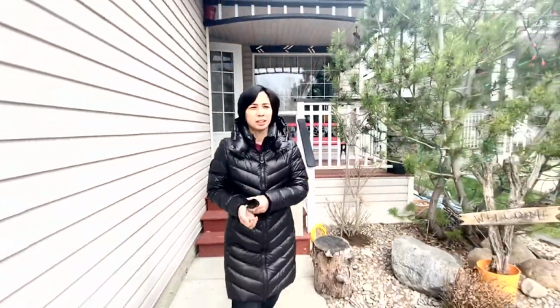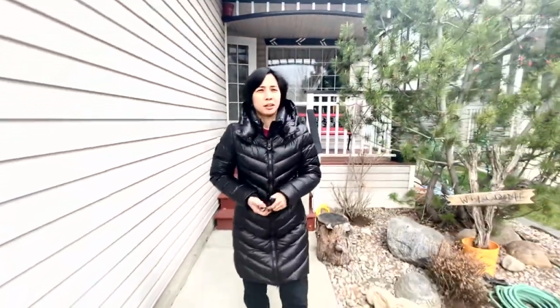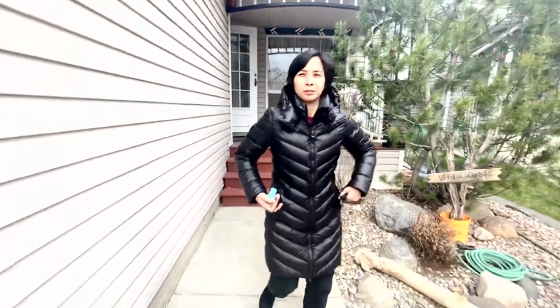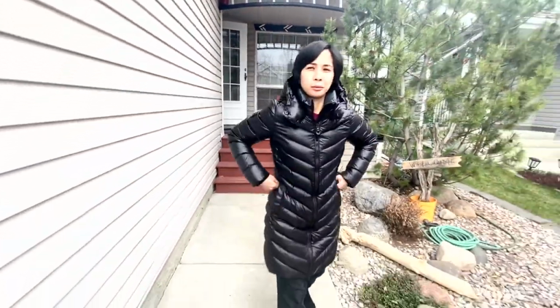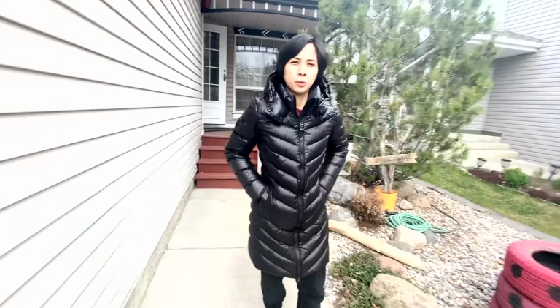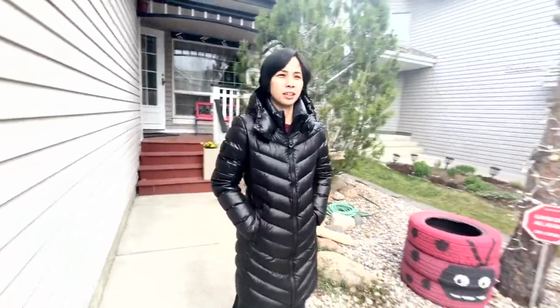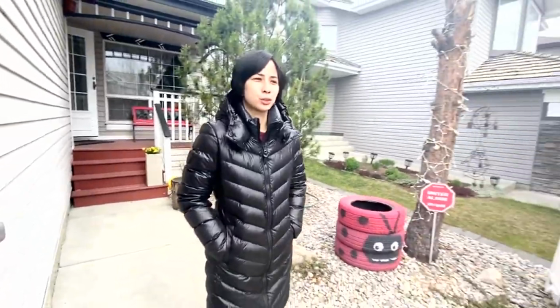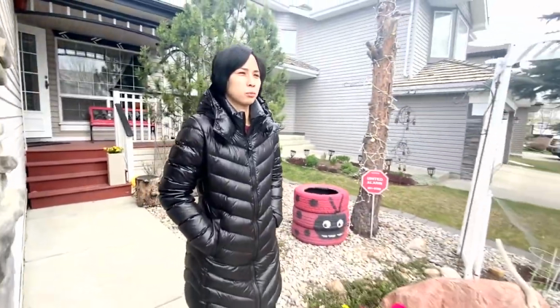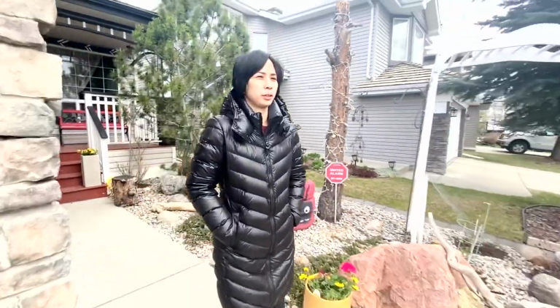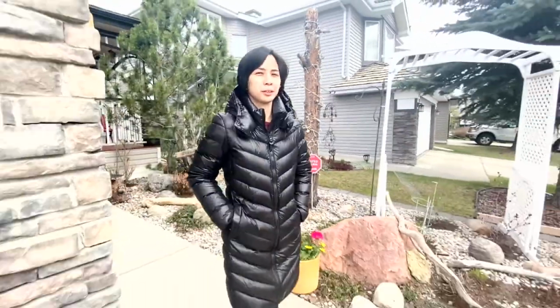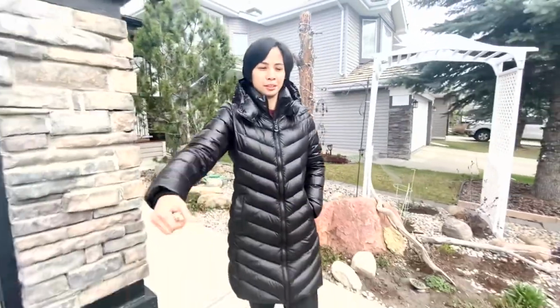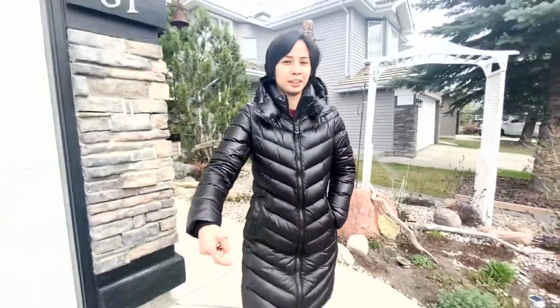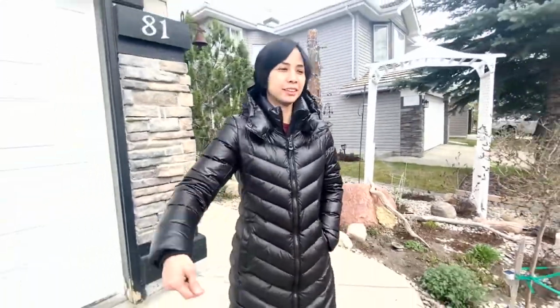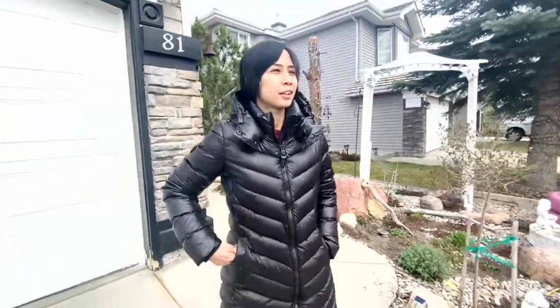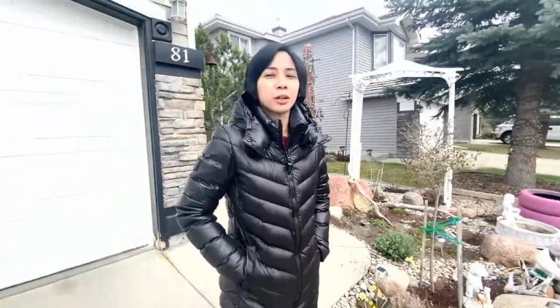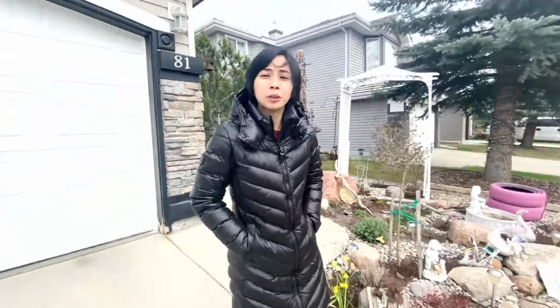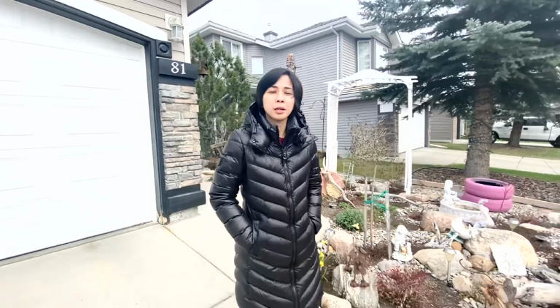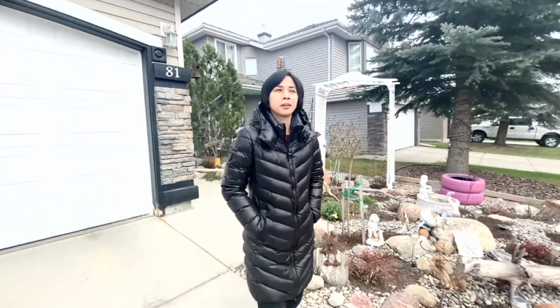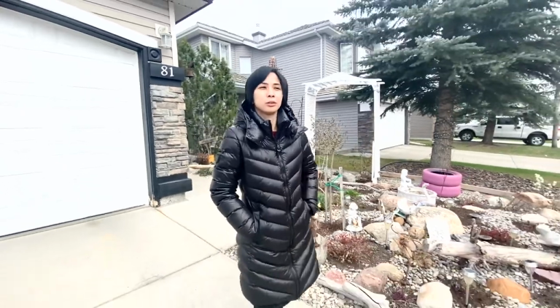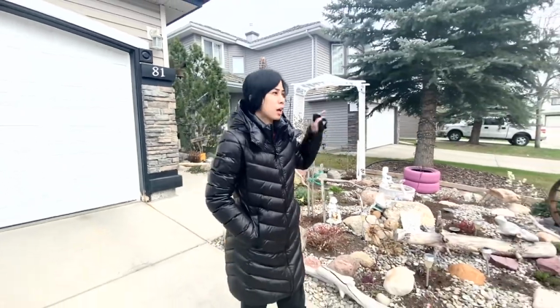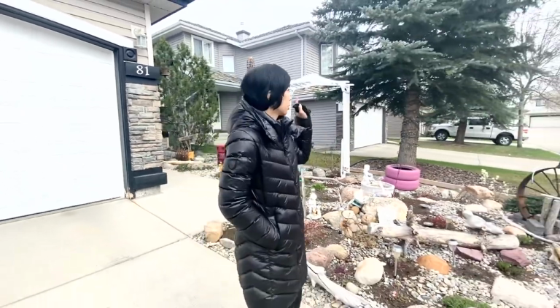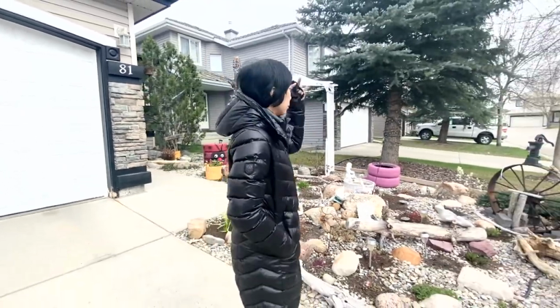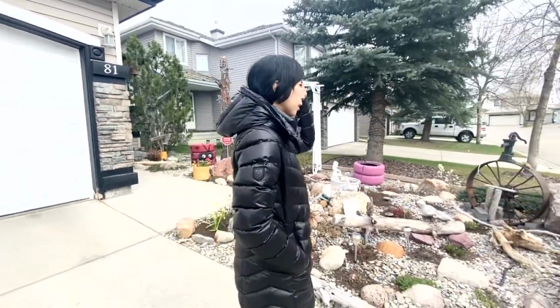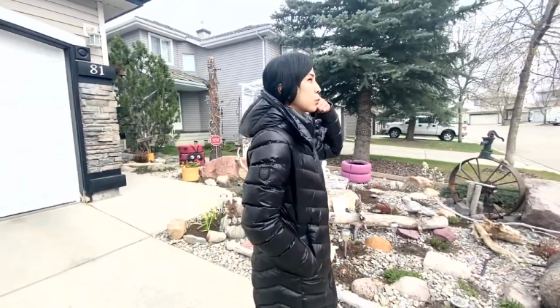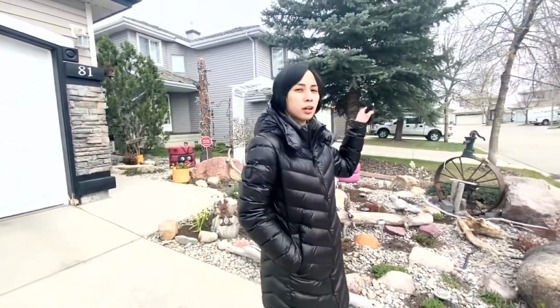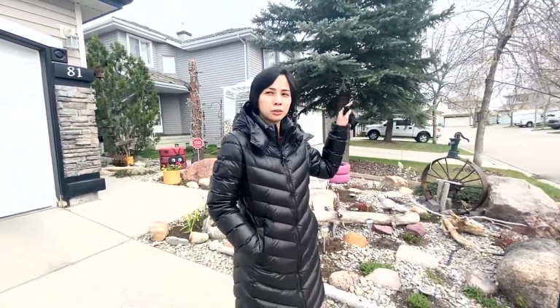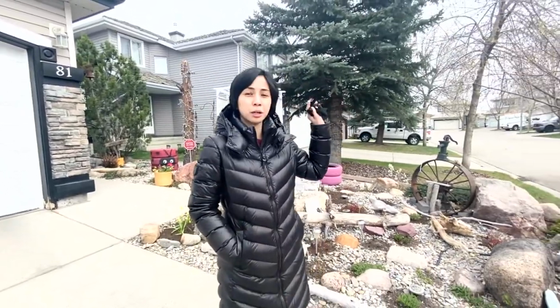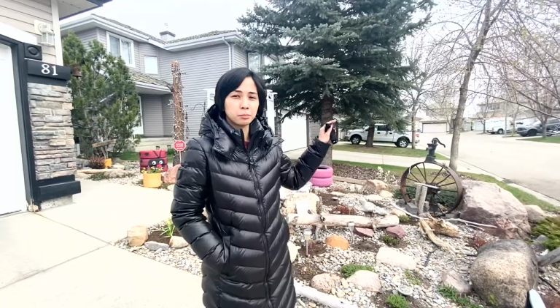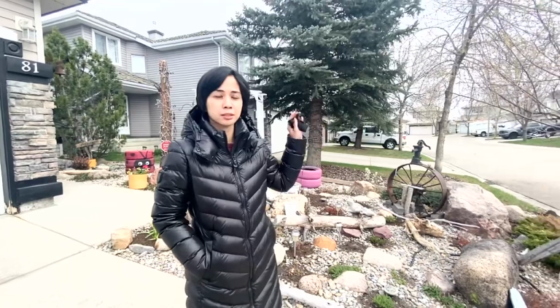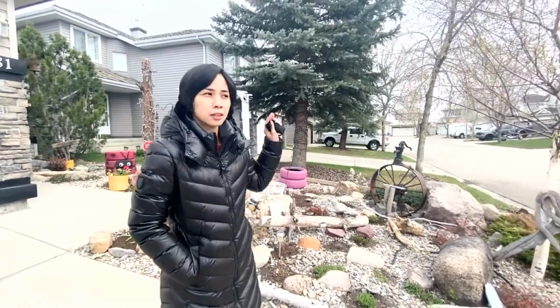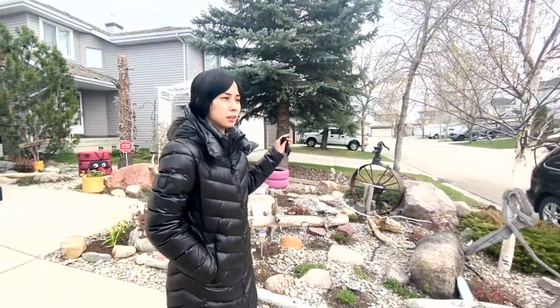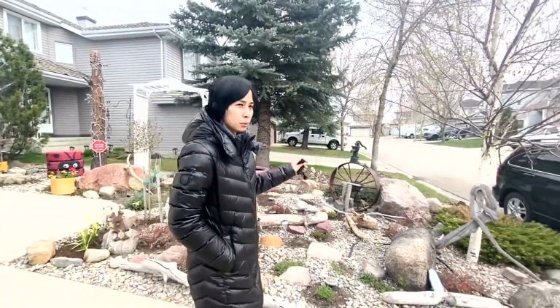It's a windy spring morning. We're going to go to the post area, where the mailboxes of Canada Post are.